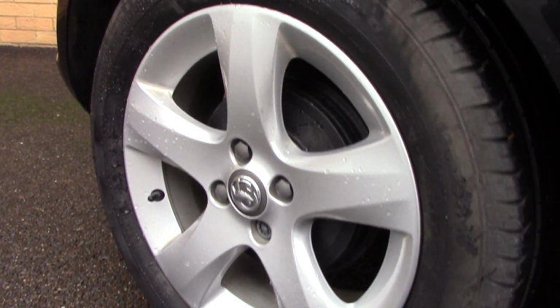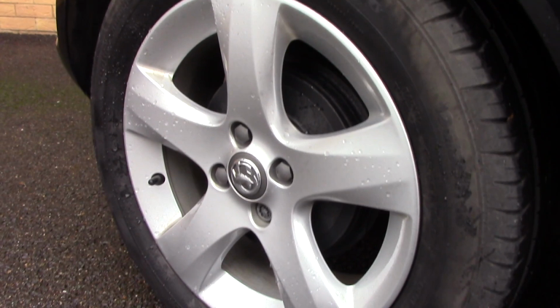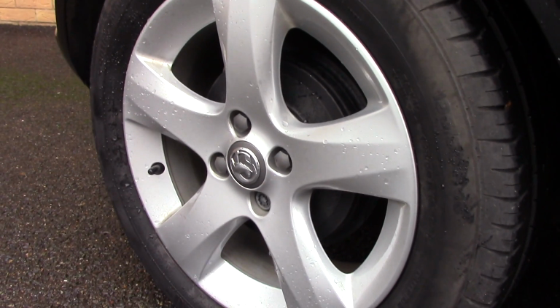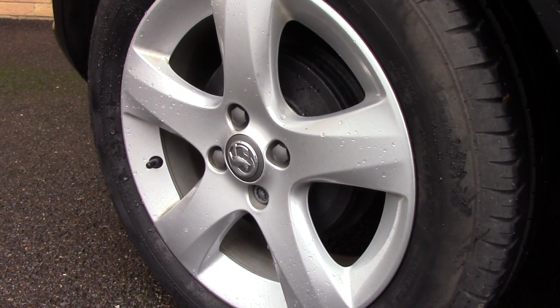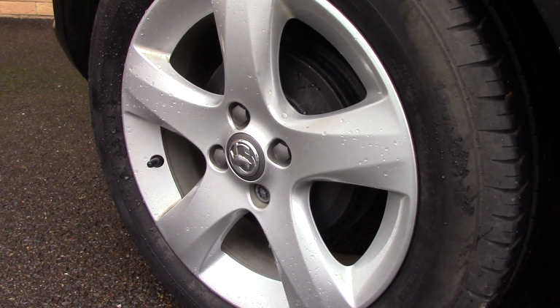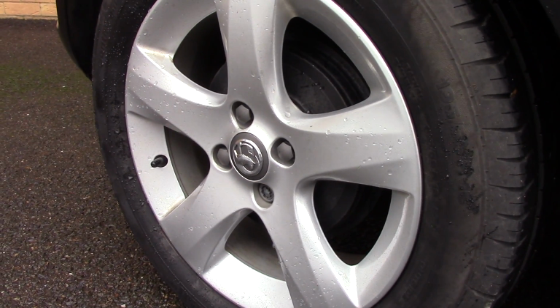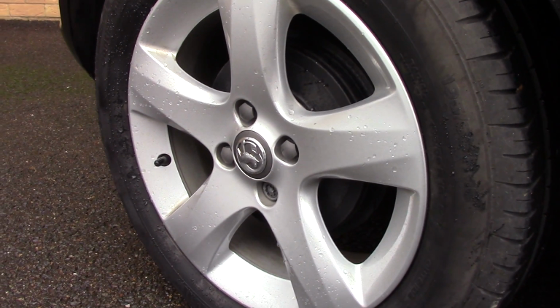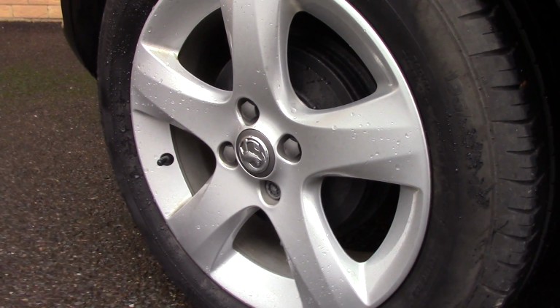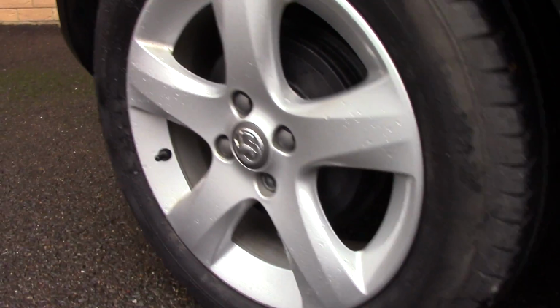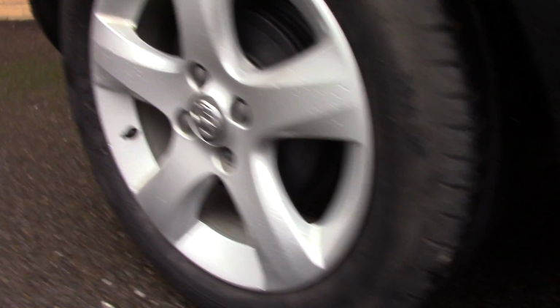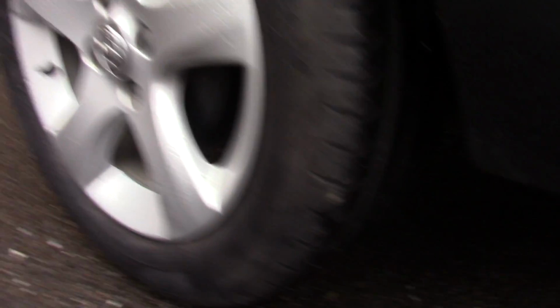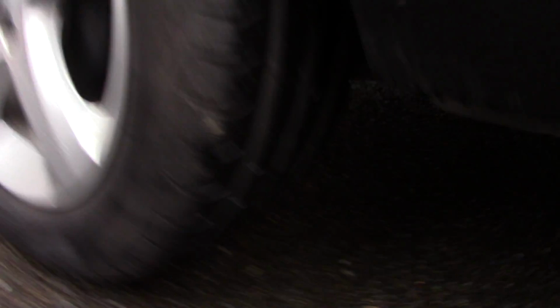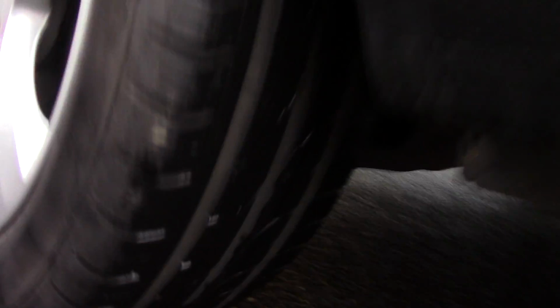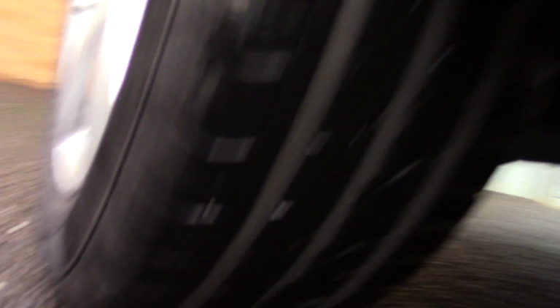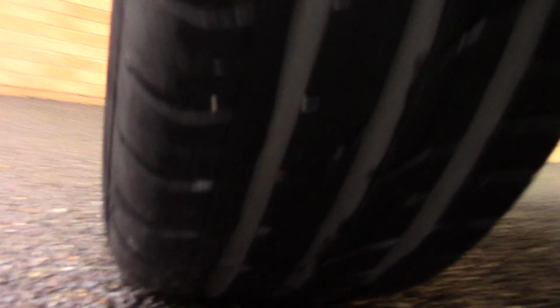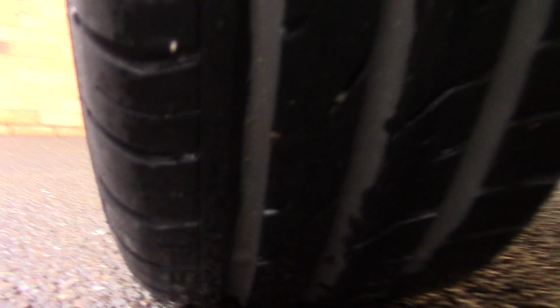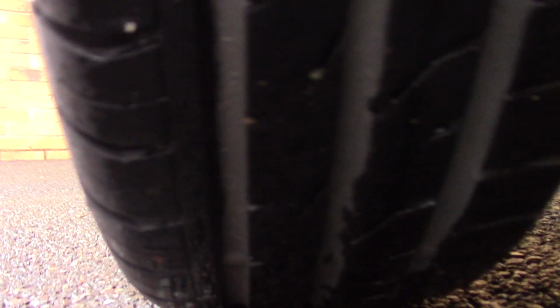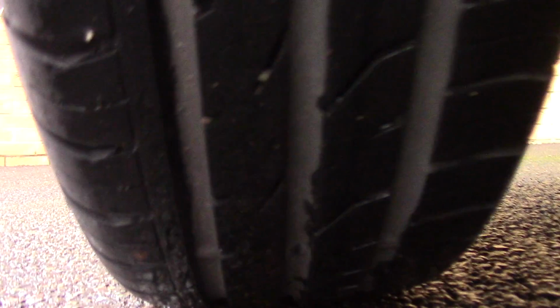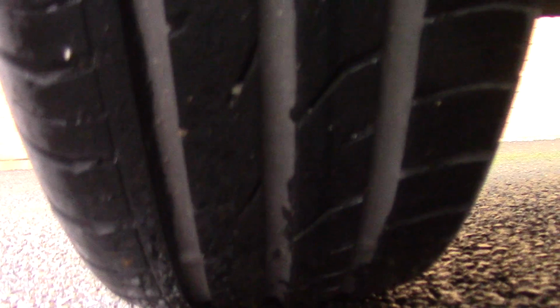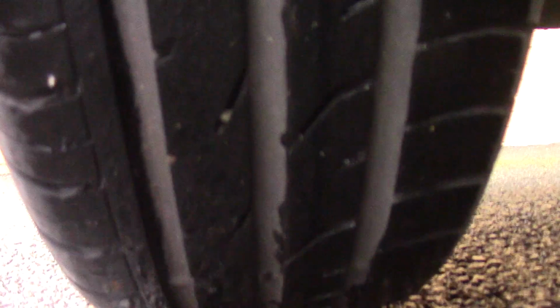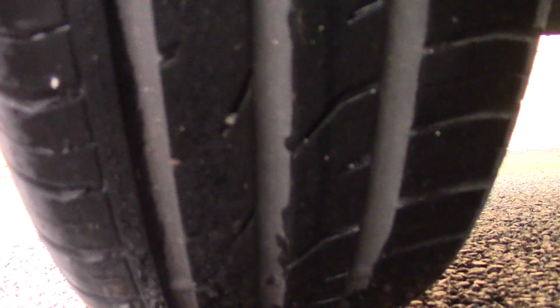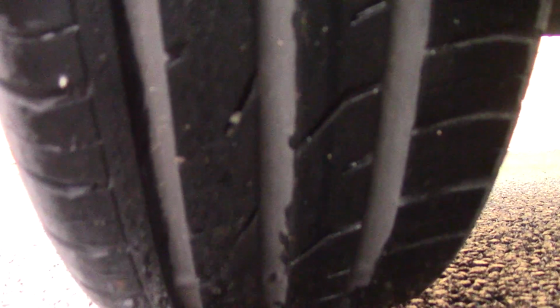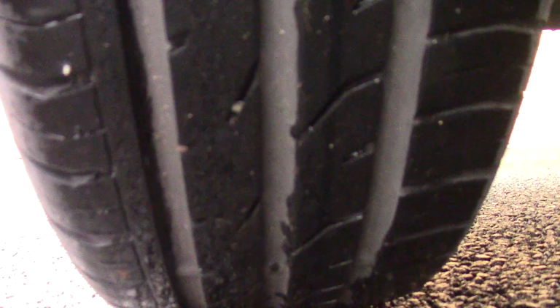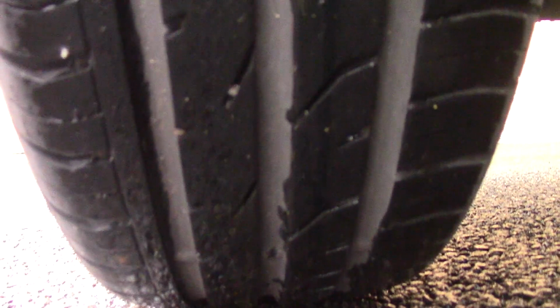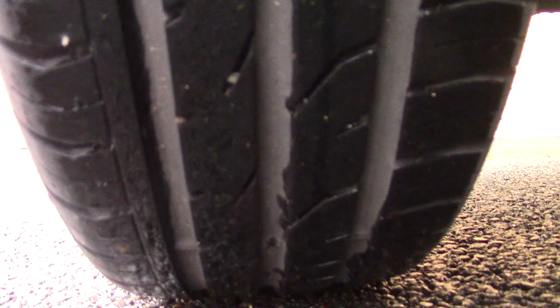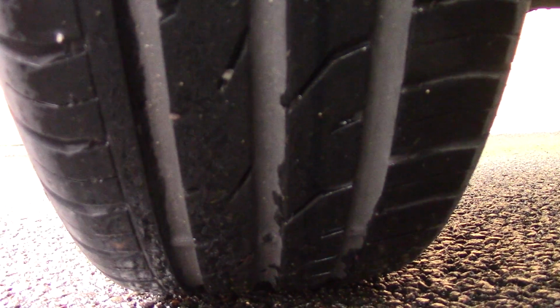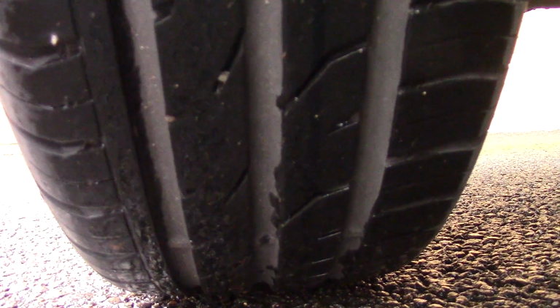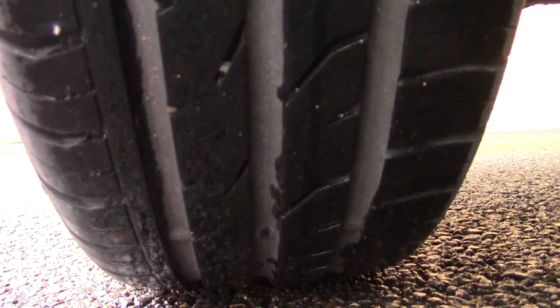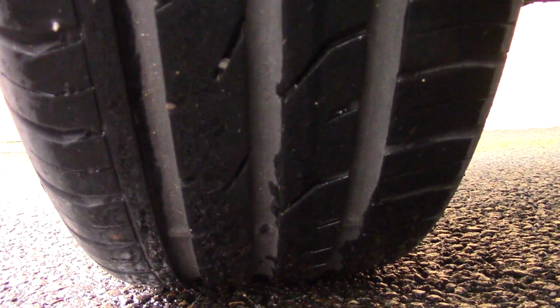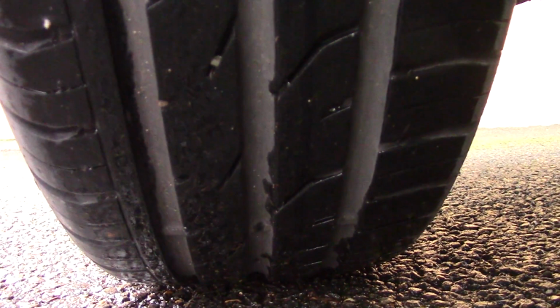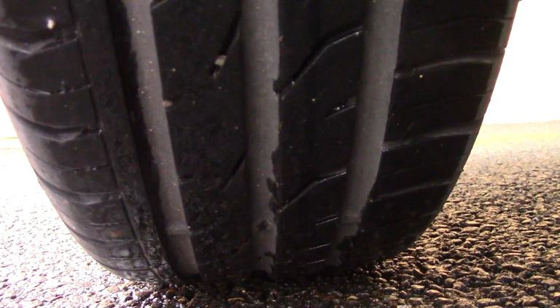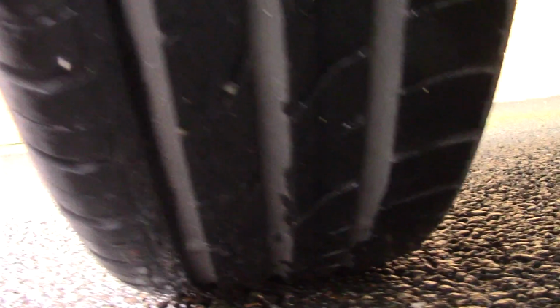Down here we can see the alloy wheels. Compared to a new tyre which is 8mm, these are 3mm on the front and 6 and 7mm on the rear.